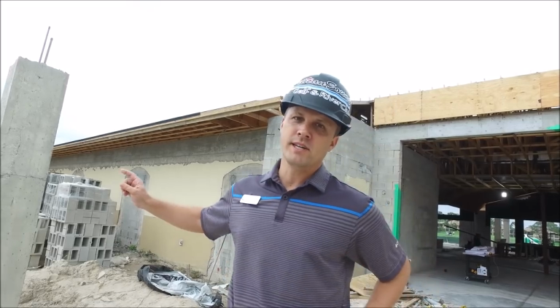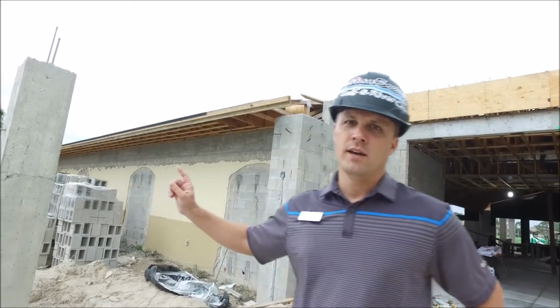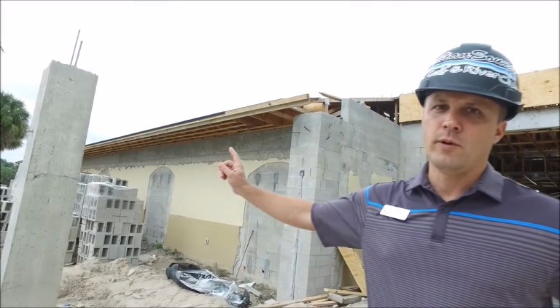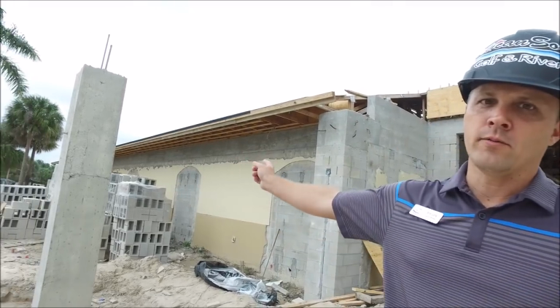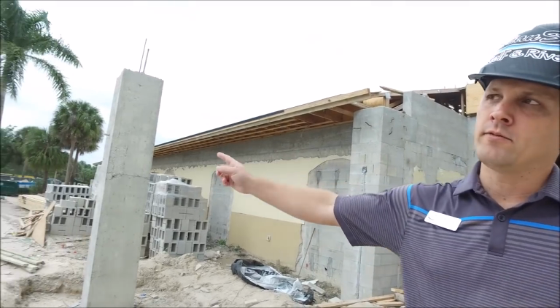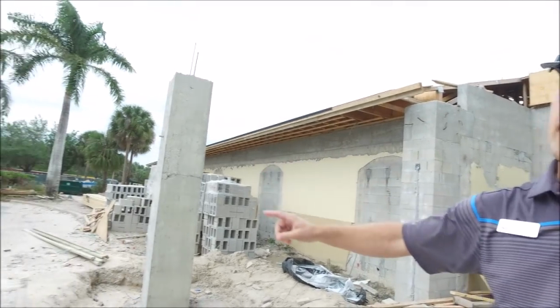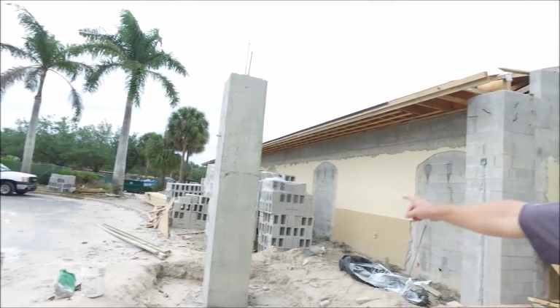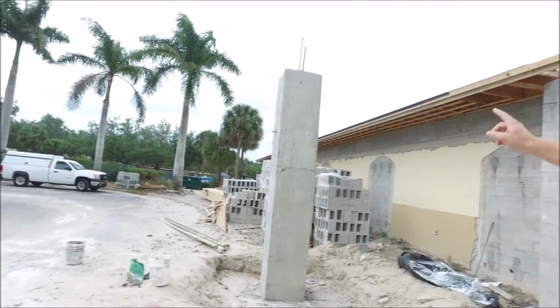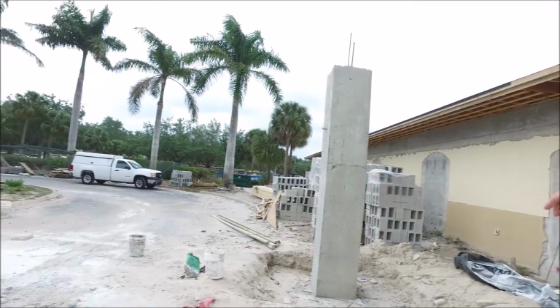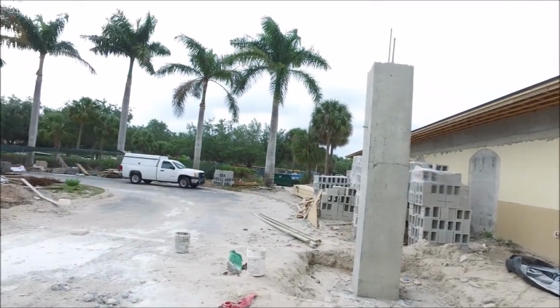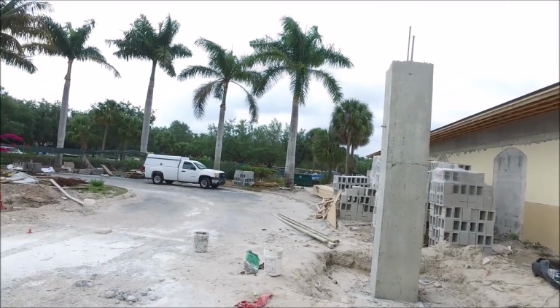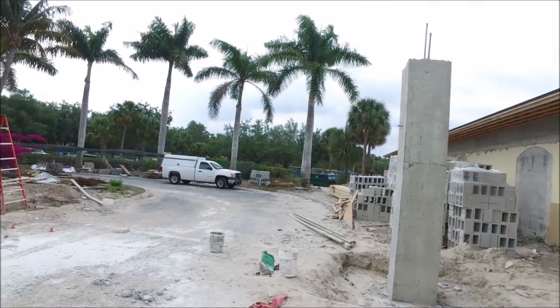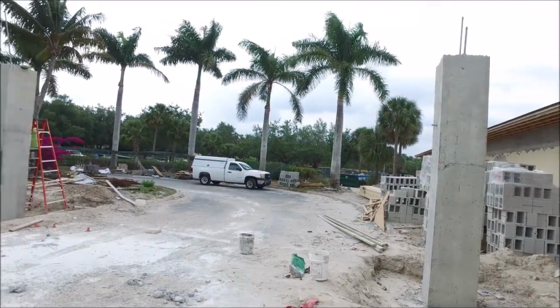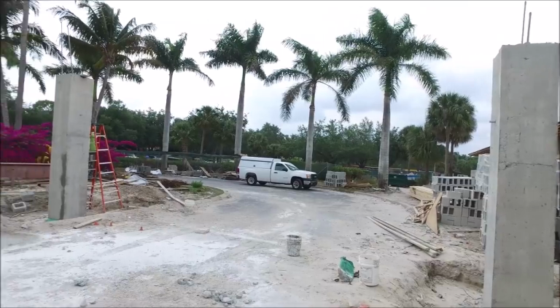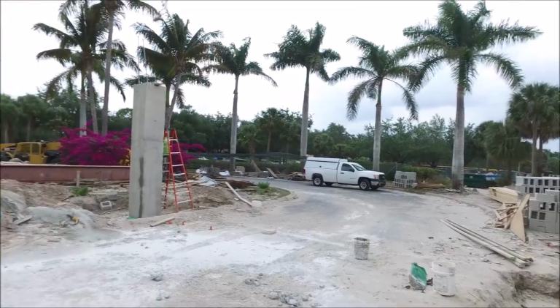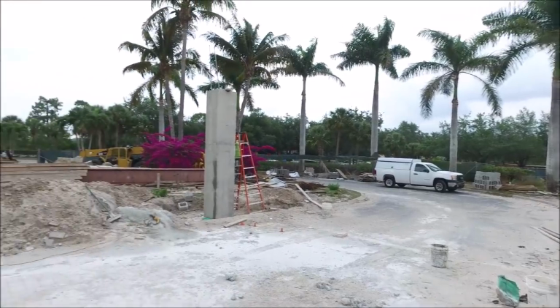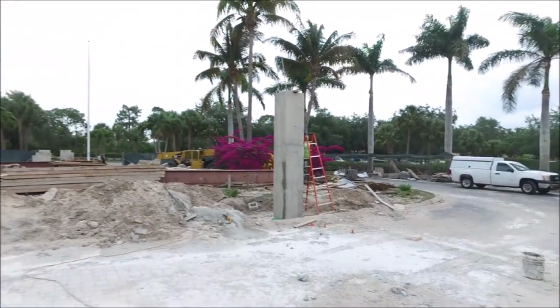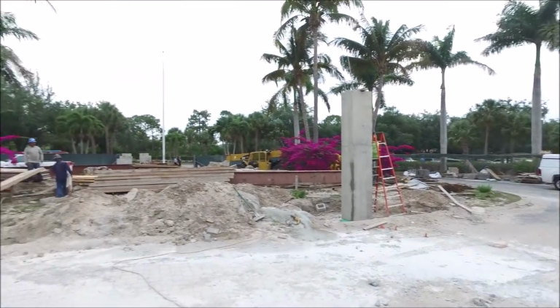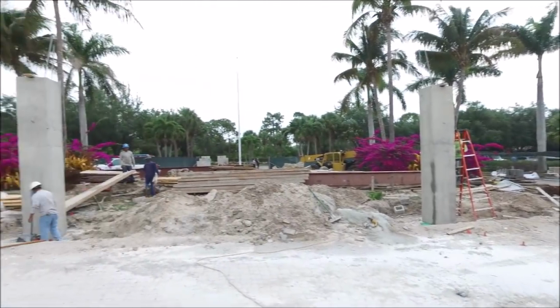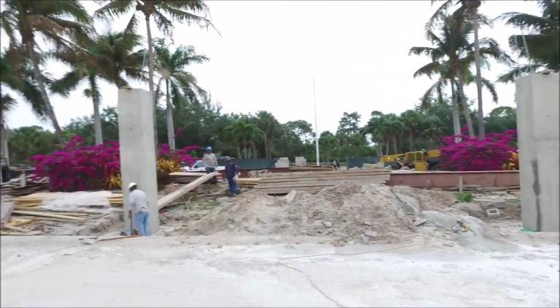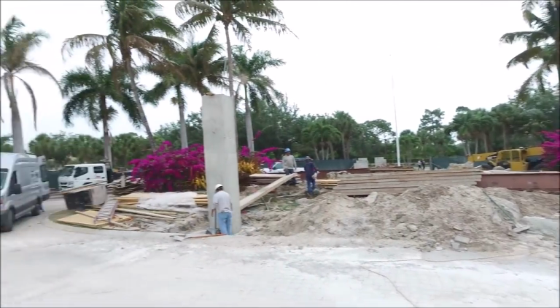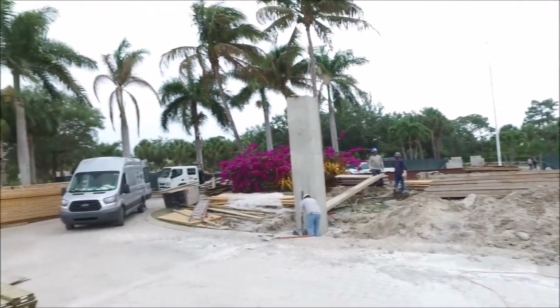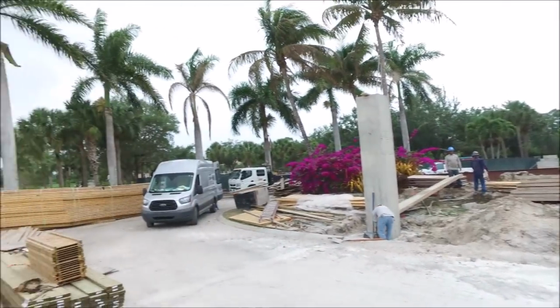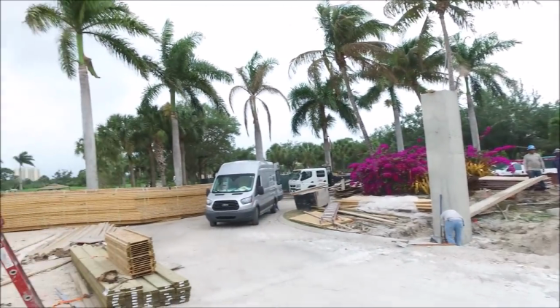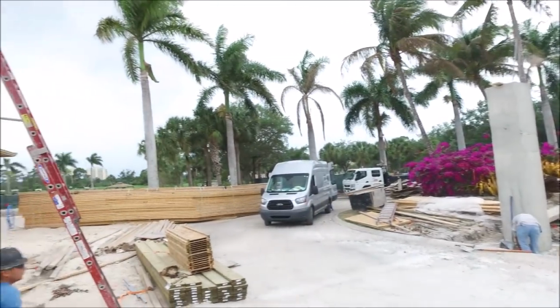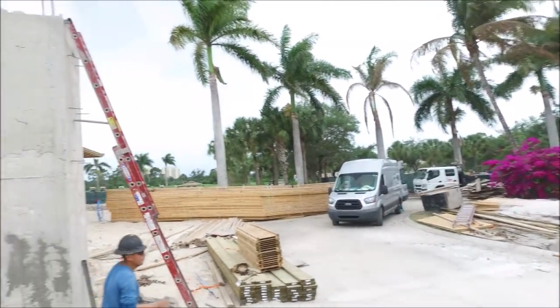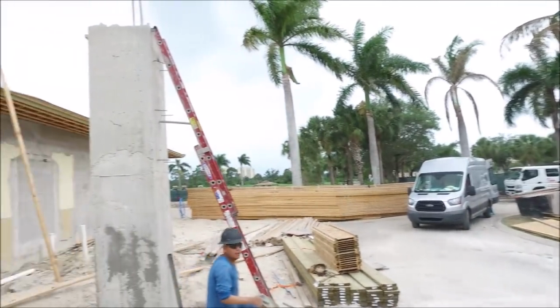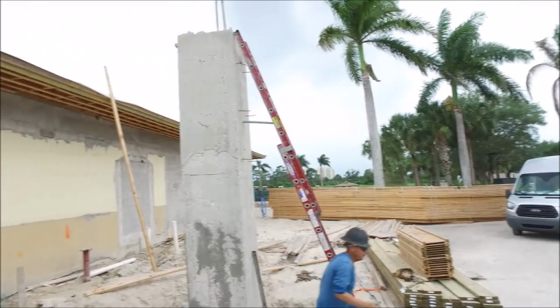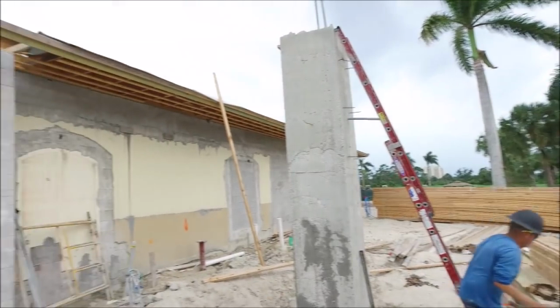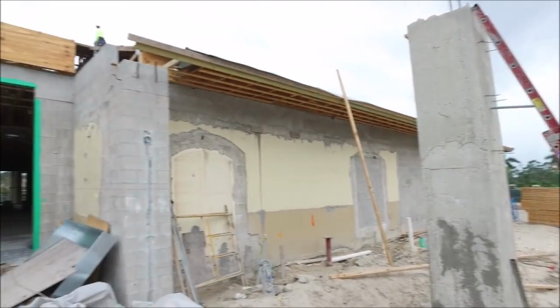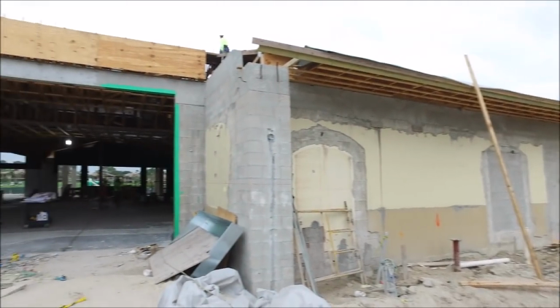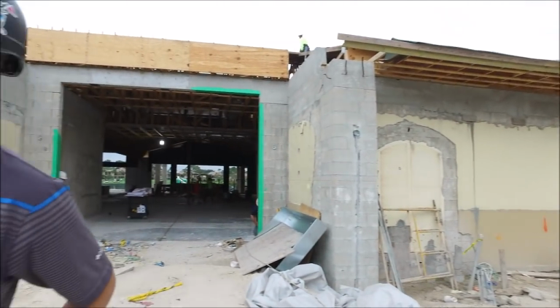You can see, if we pan around right now, the columns for the portico have been poured and eventually we'll start having the steel columns raised above, so we'll start bringing in the framing for that area.